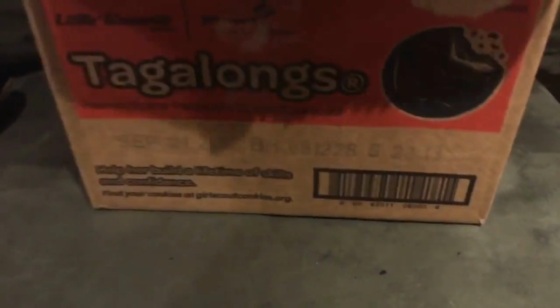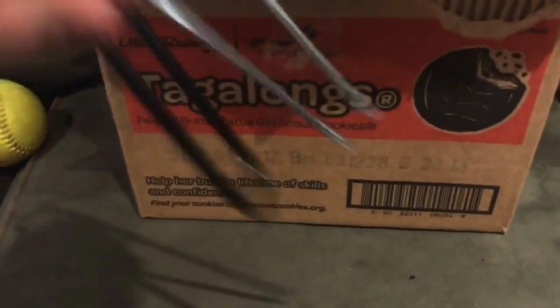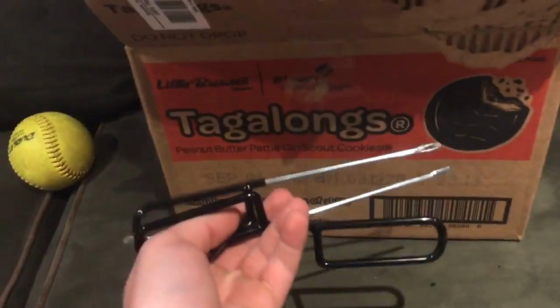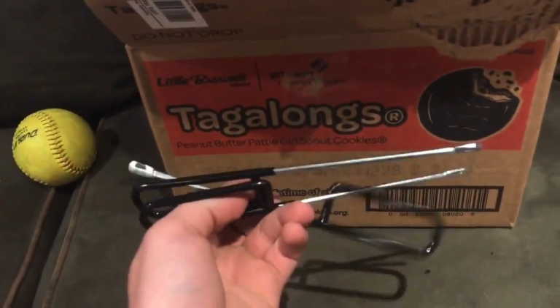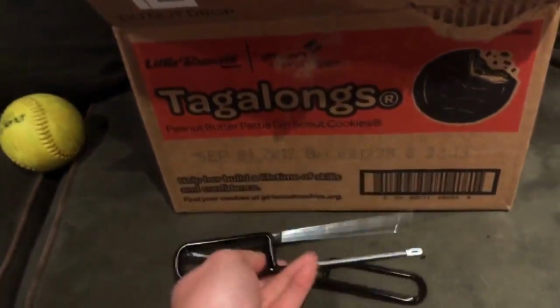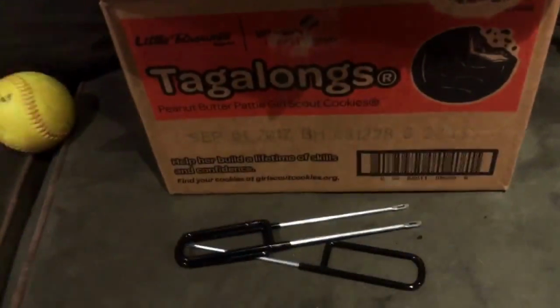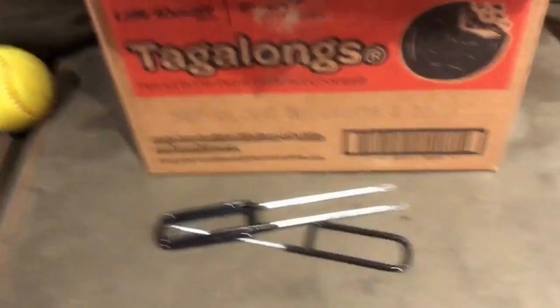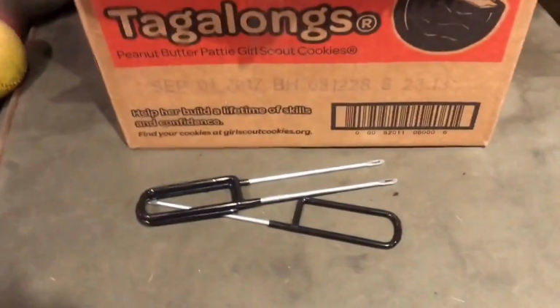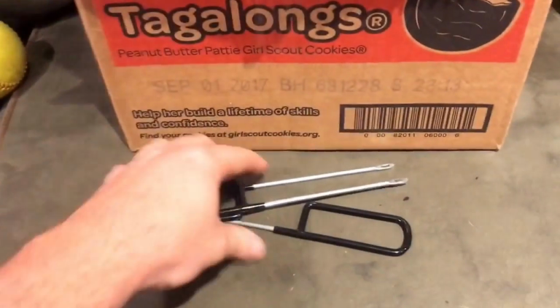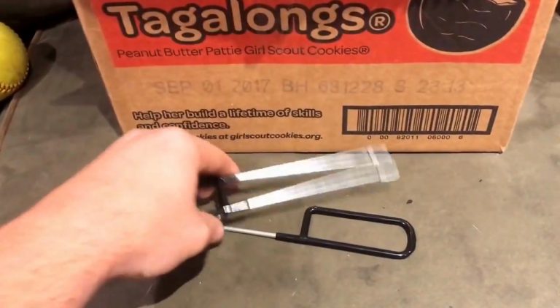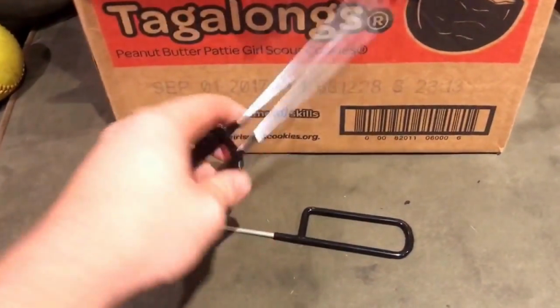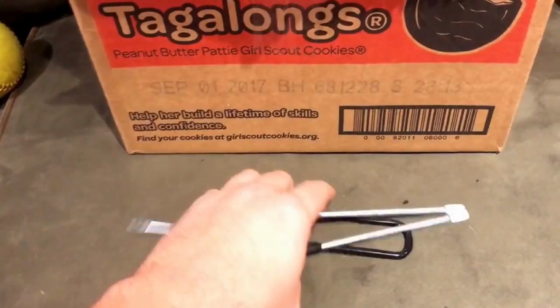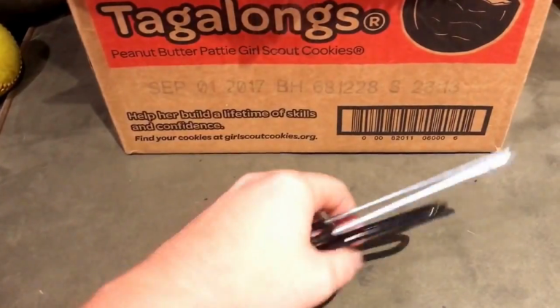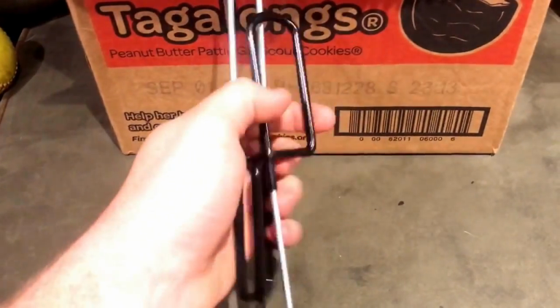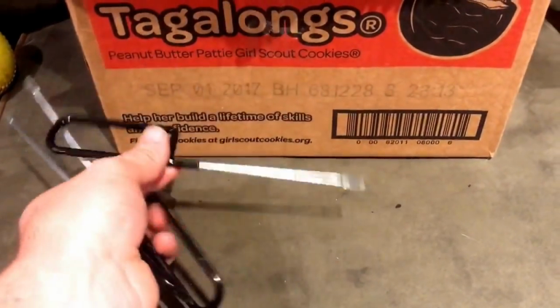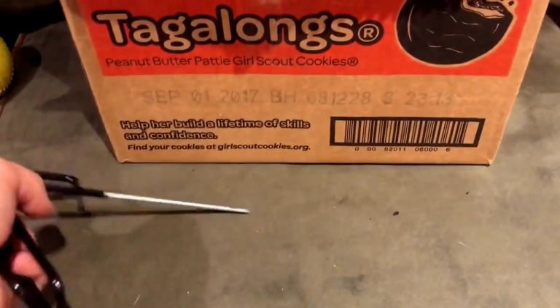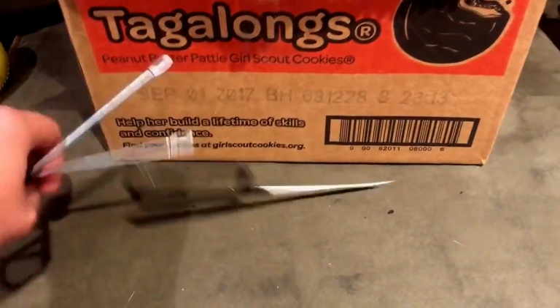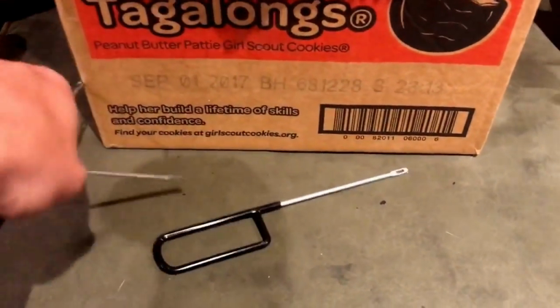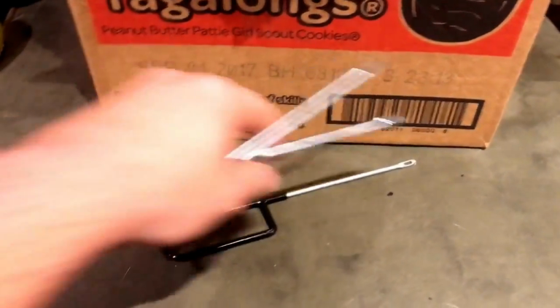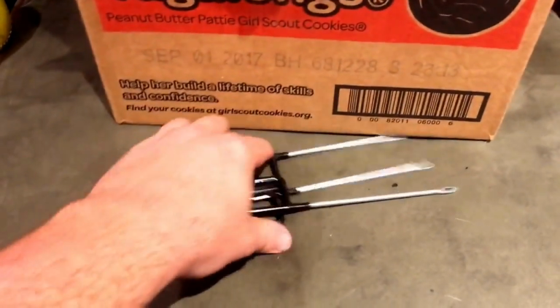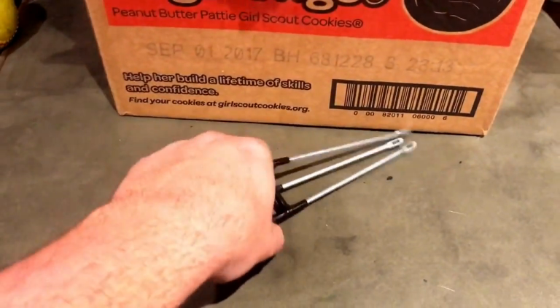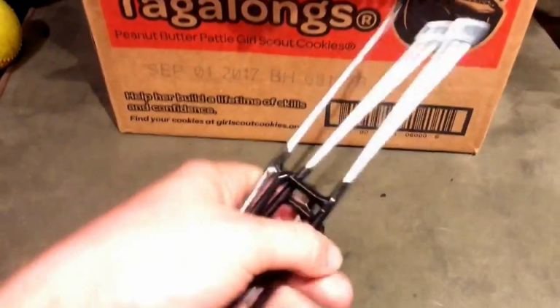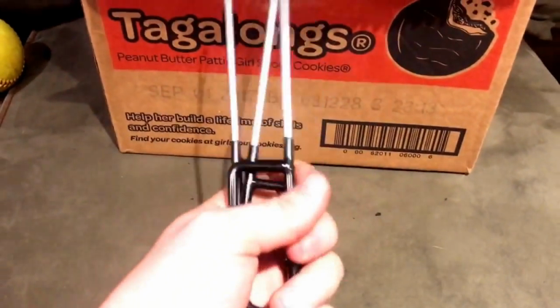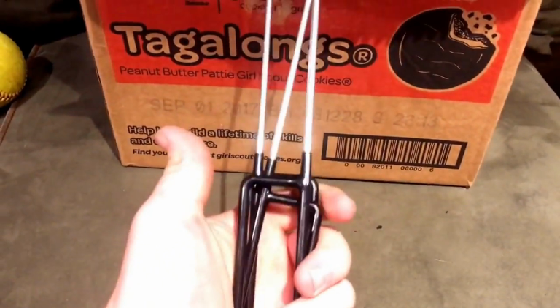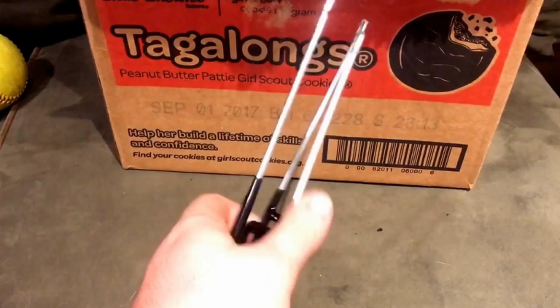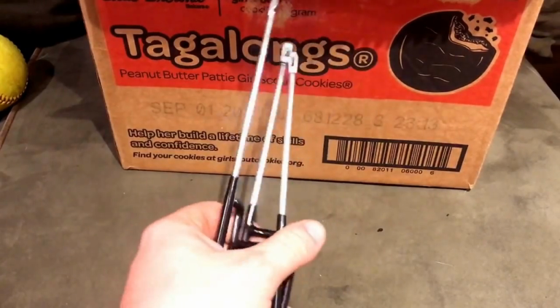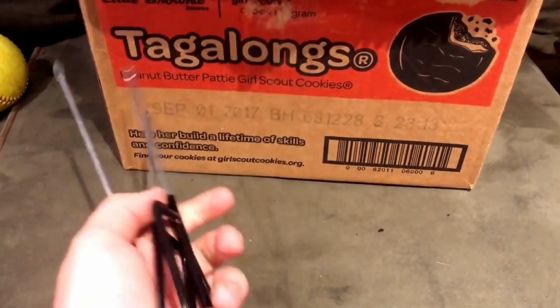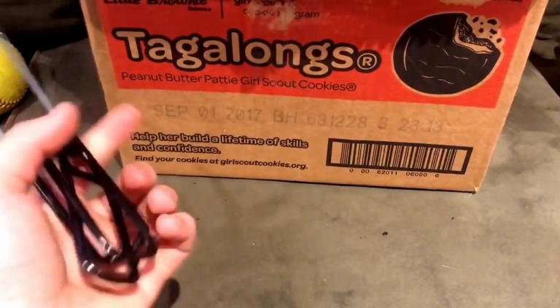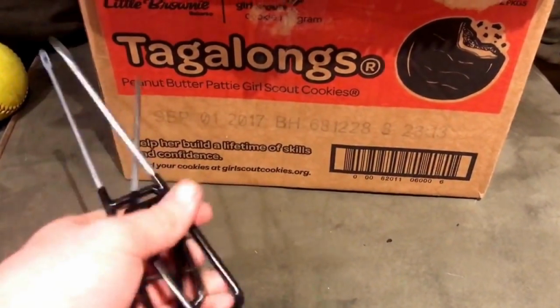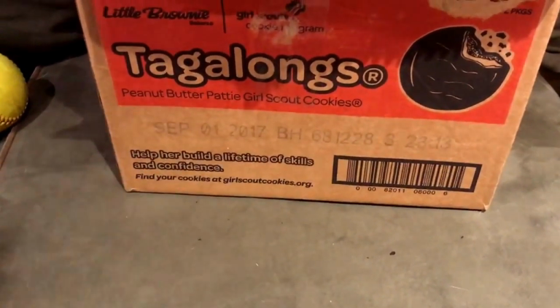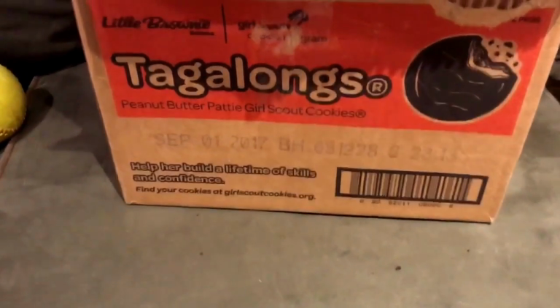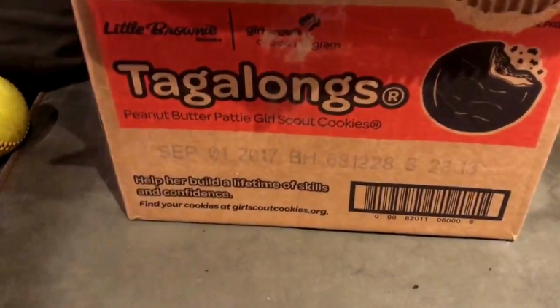He gave me a bunch of these relacing tools because he says he throws them out. It's funny because I'm just going to throw them out too. I have the Tanner's tool, so when you buy lace it comes with these most of the time. He probably has, like, a gazillion of them lying around.